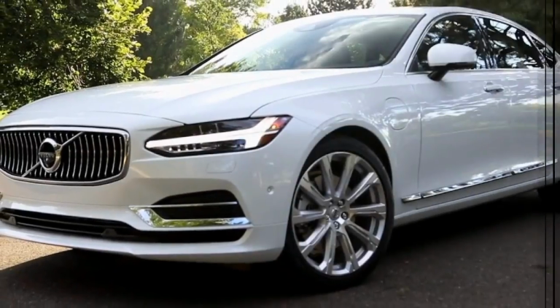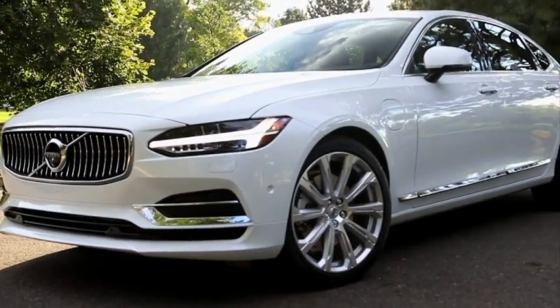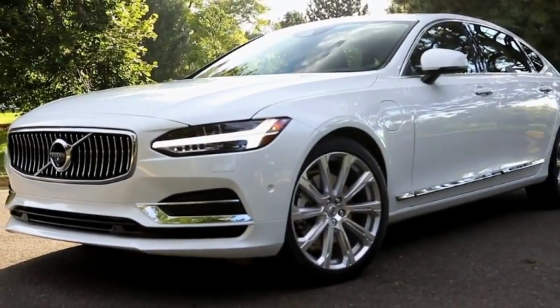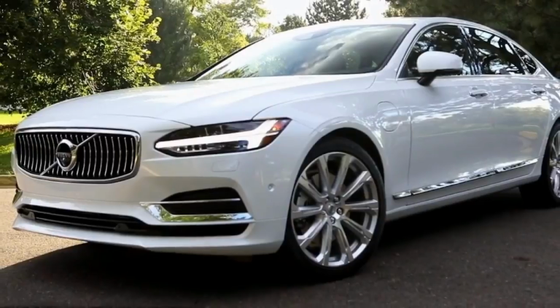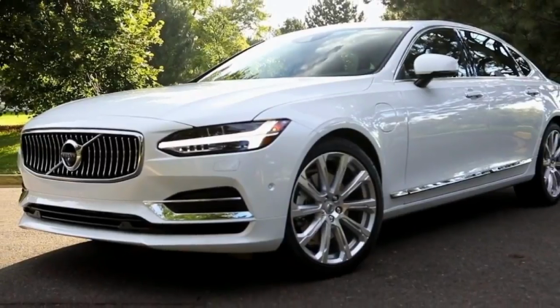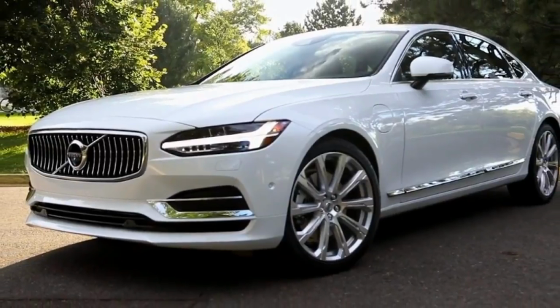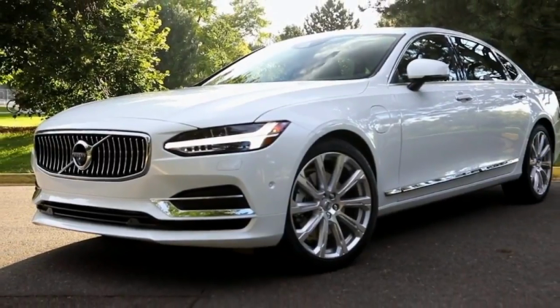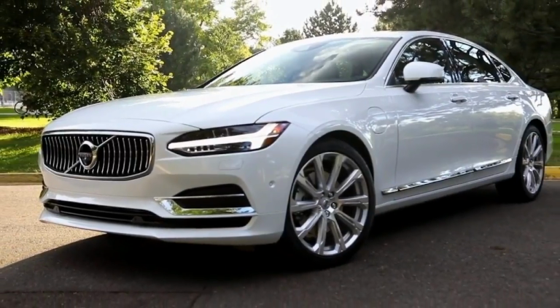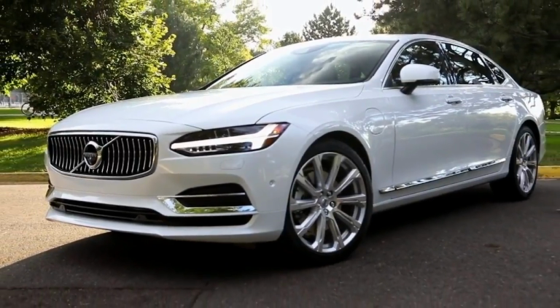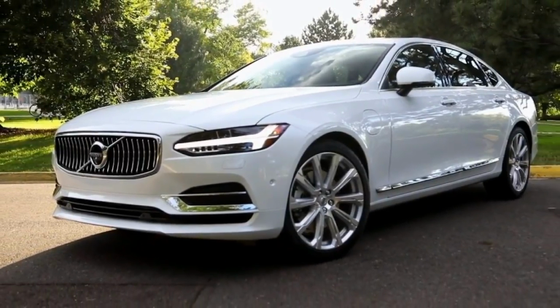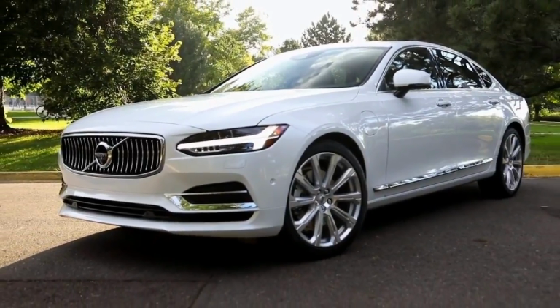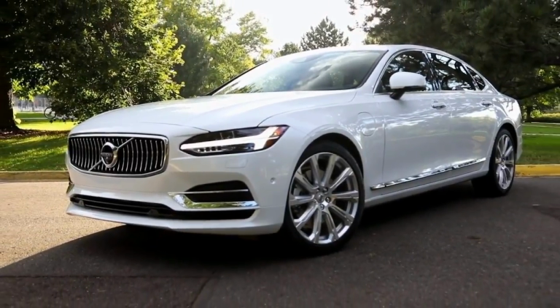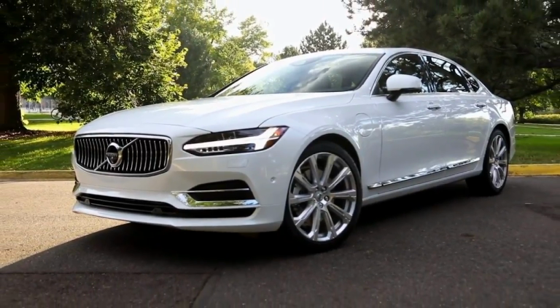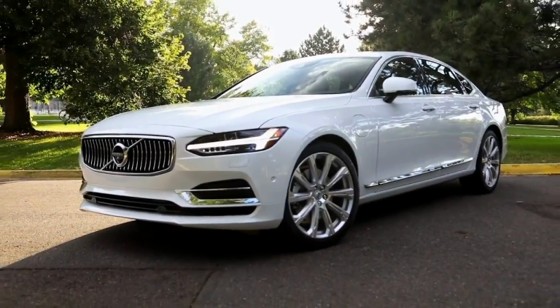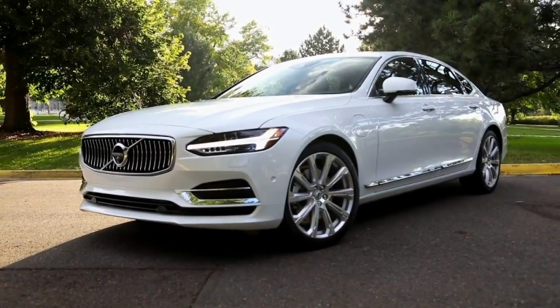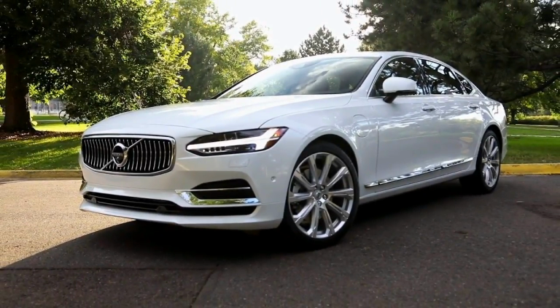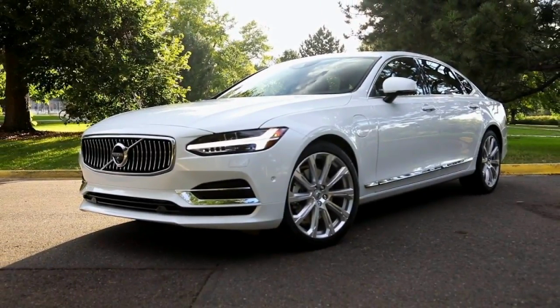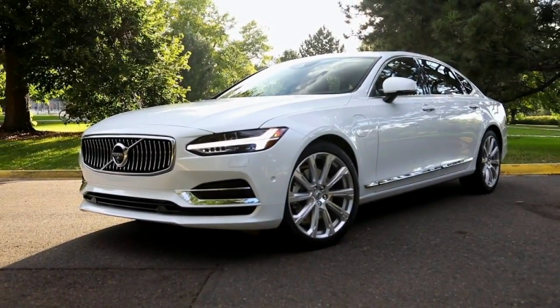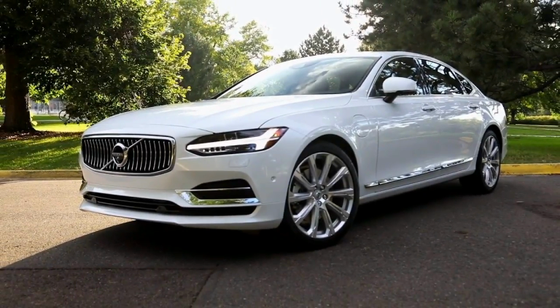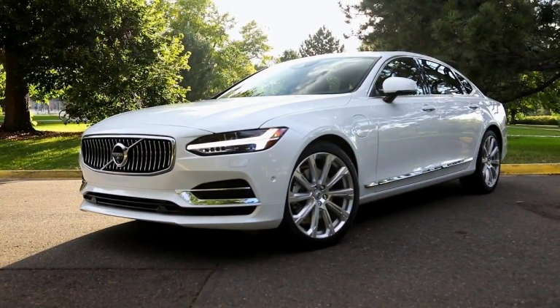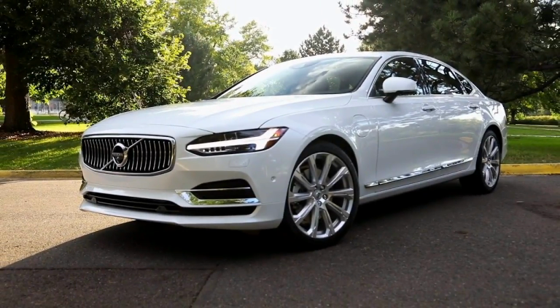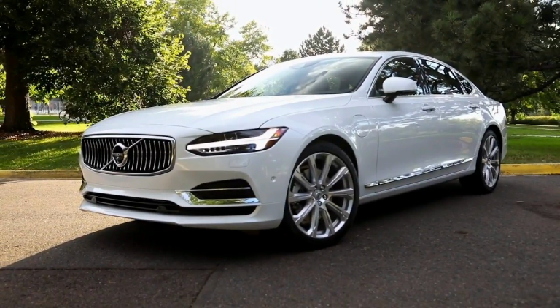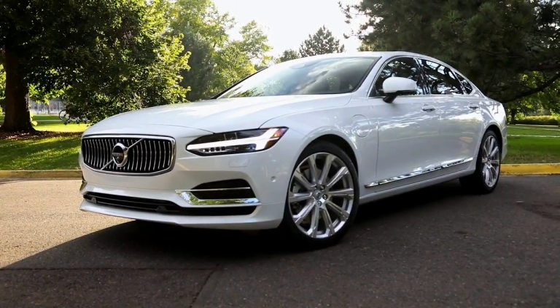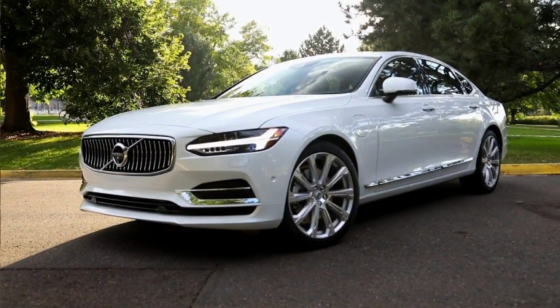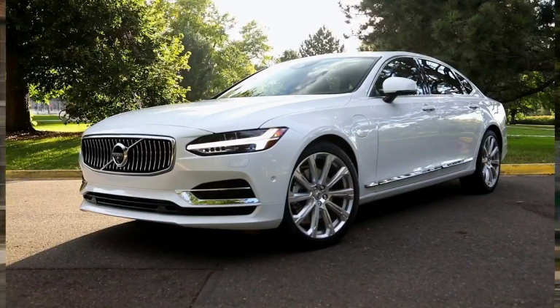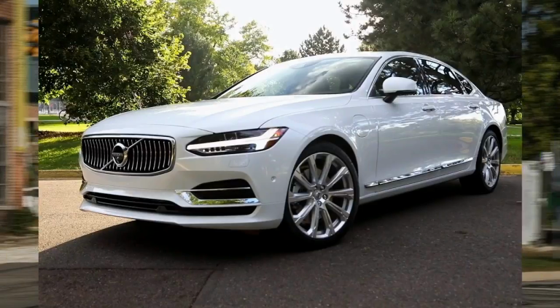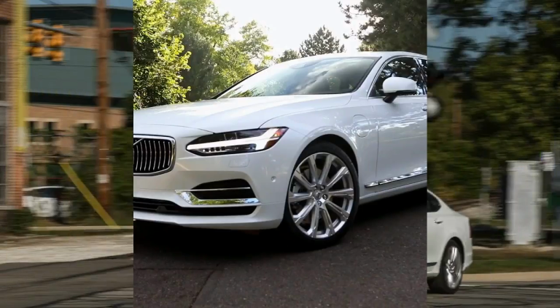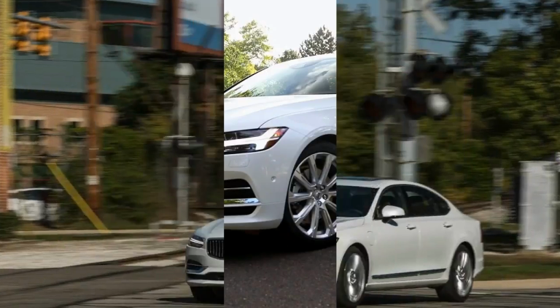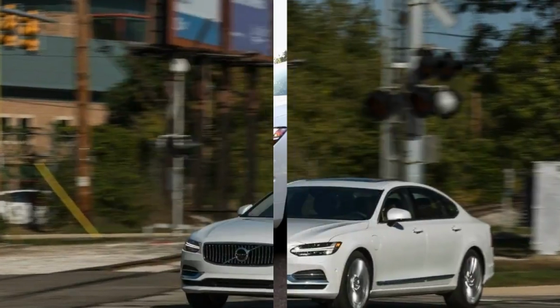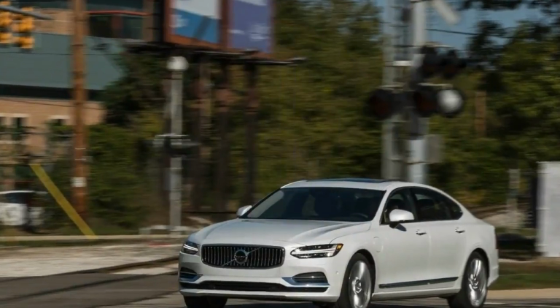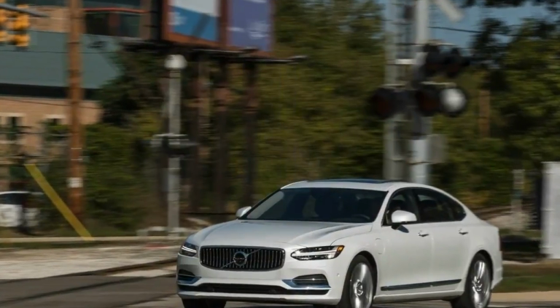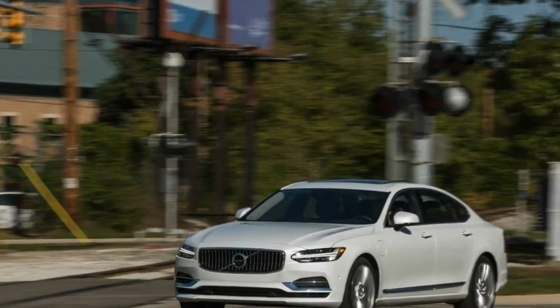The S90 displays all those attributes, making it well worth including on the short list of anyone looking to buy a midsize premium sedan.